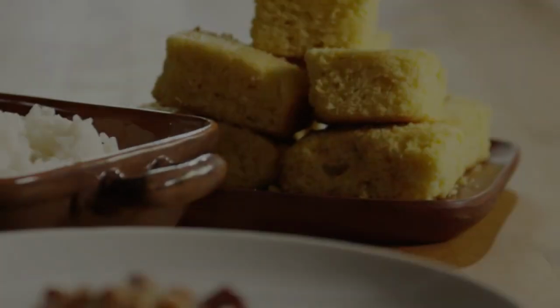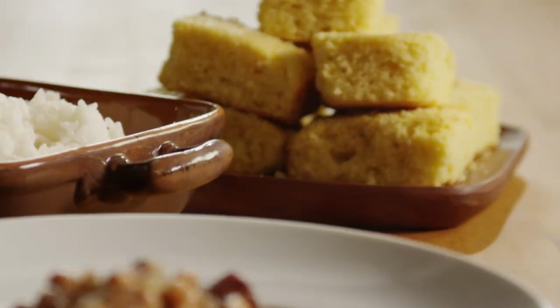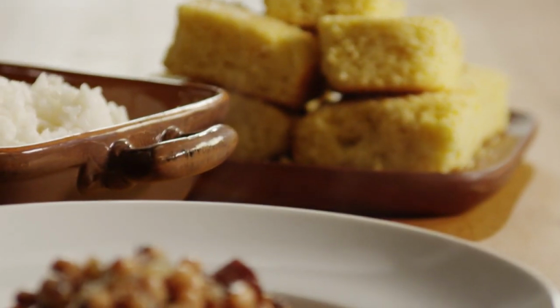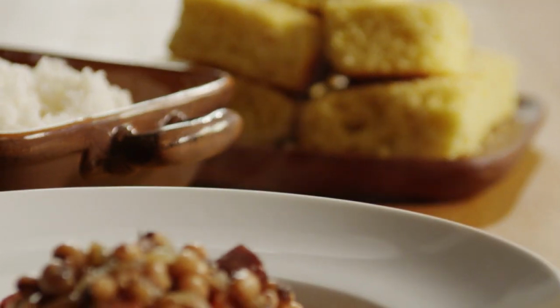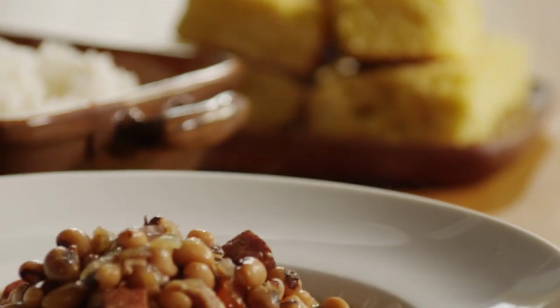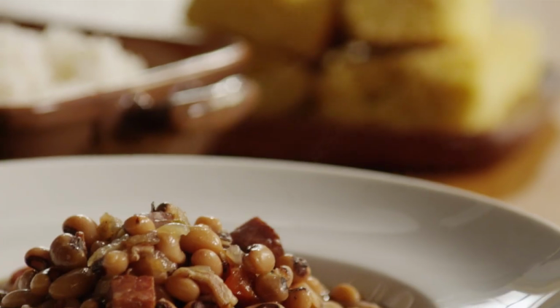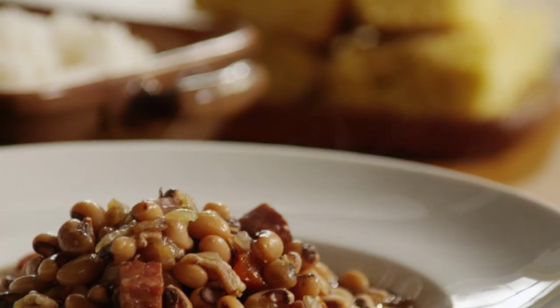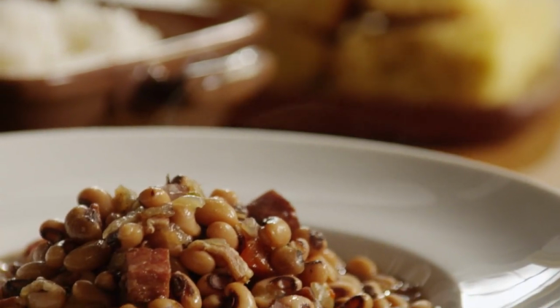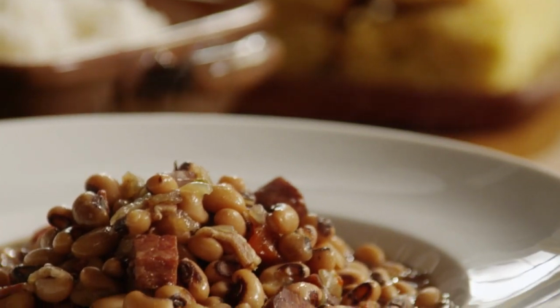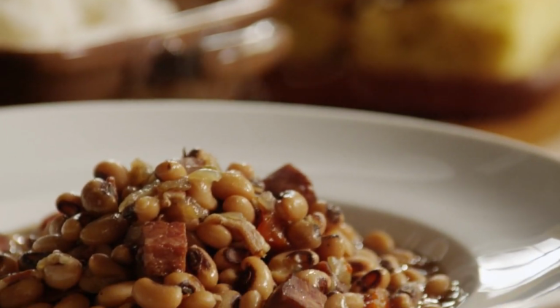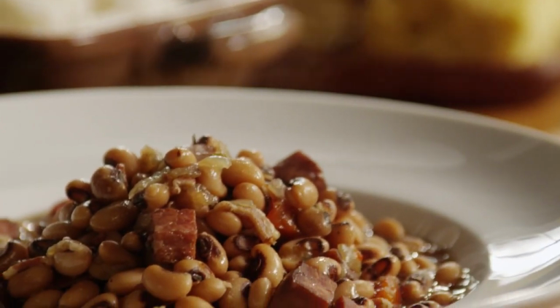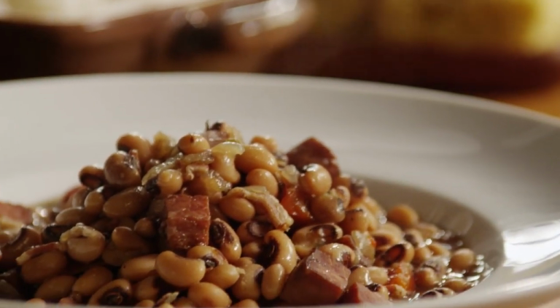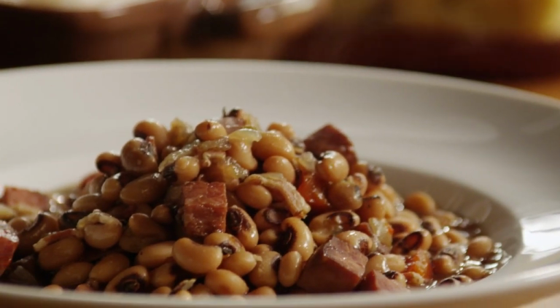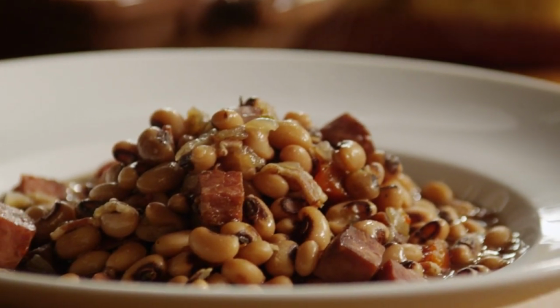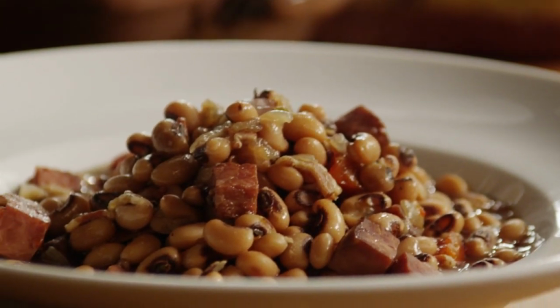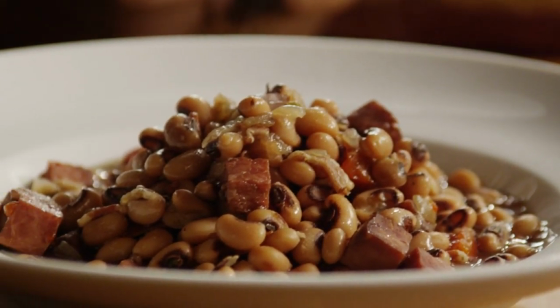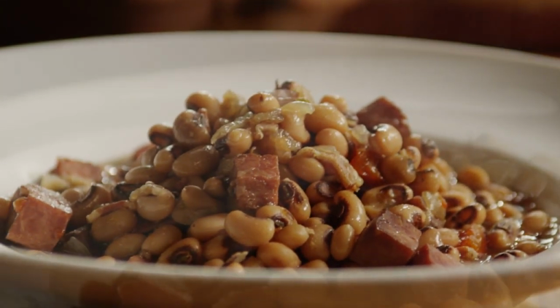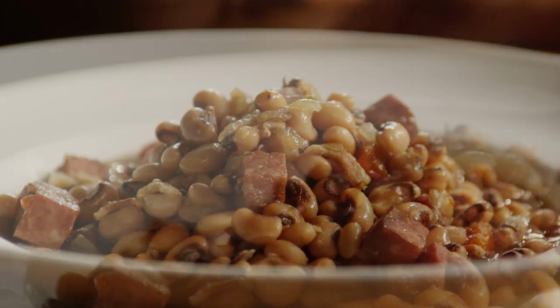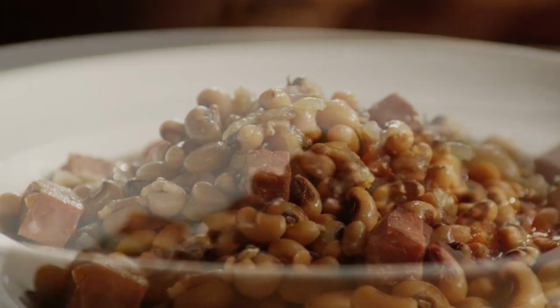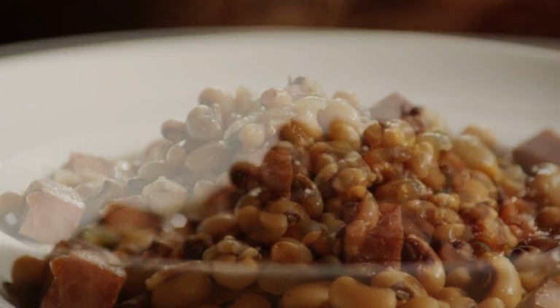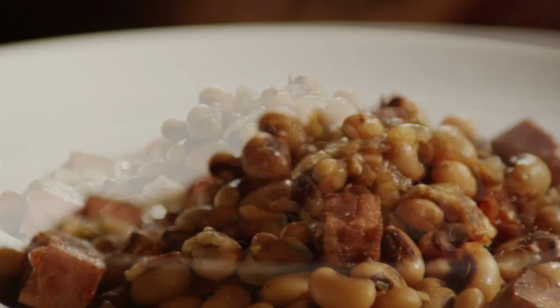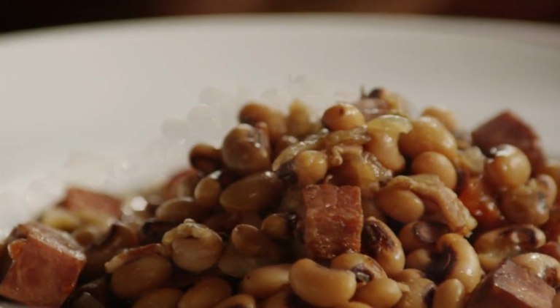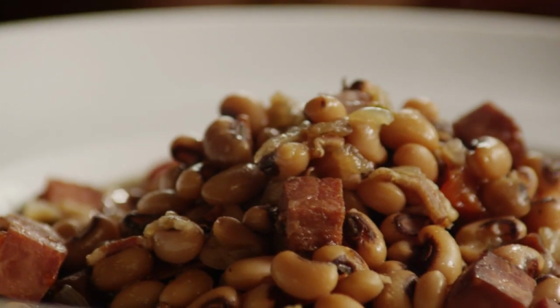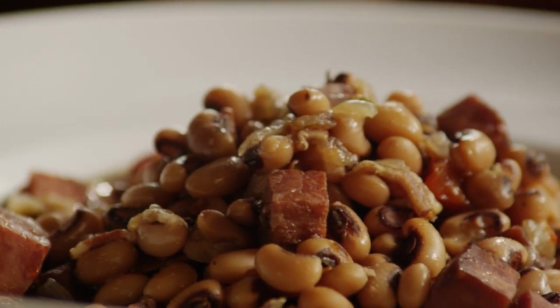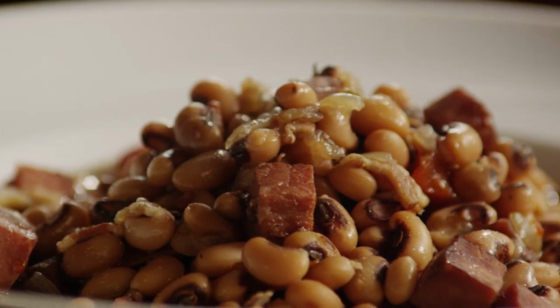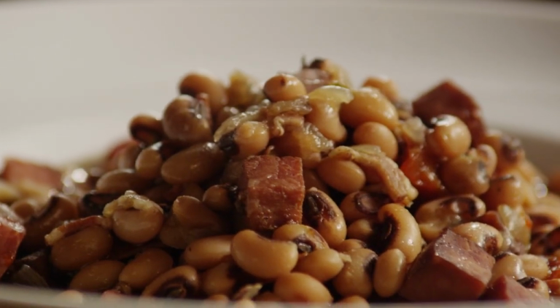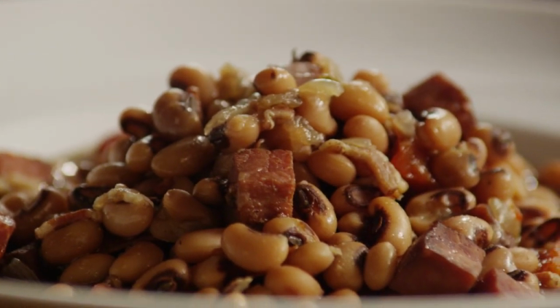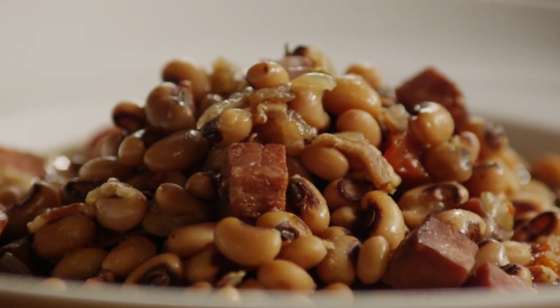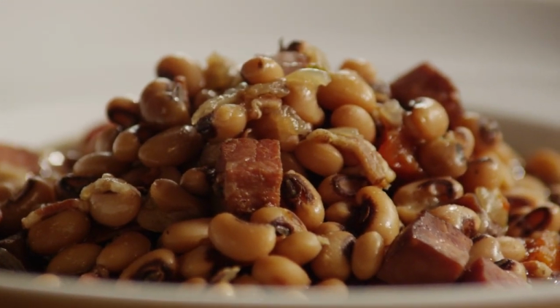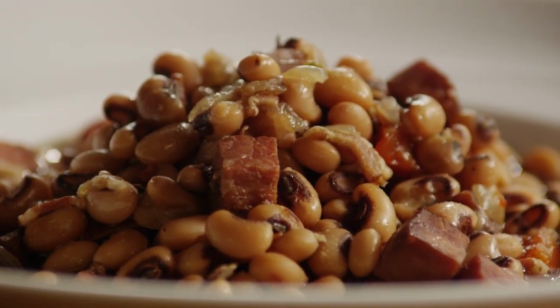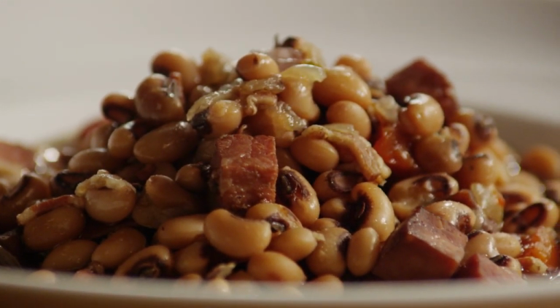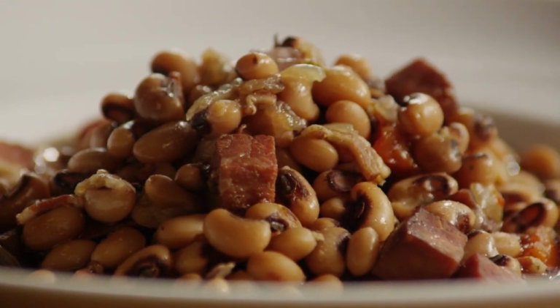One All Recipes member had this to say about the slow cooker spicy black-eyed peas: 'Great recipe for black-eyed peas, definitely five stars.'